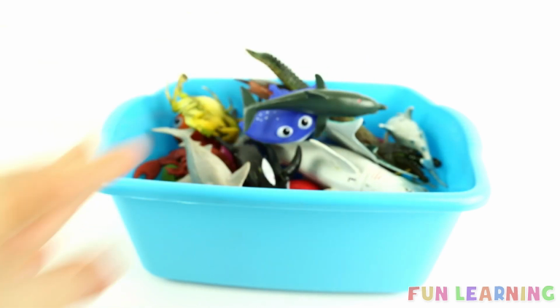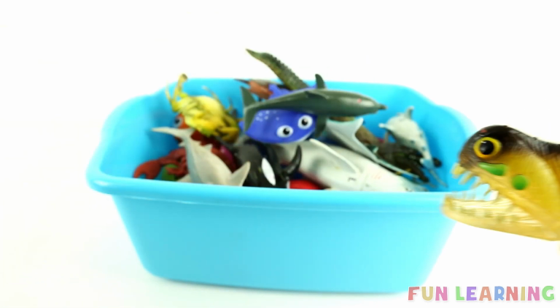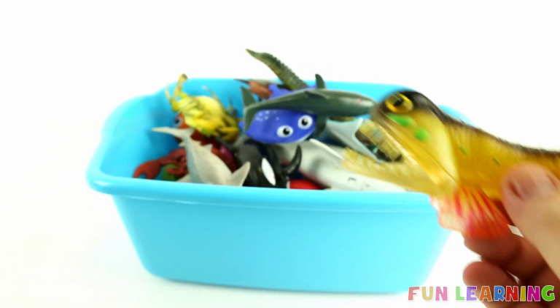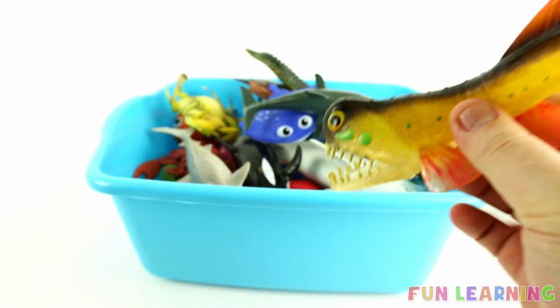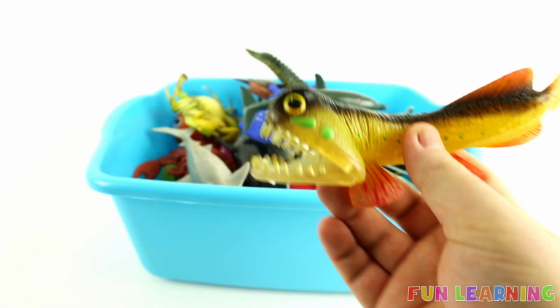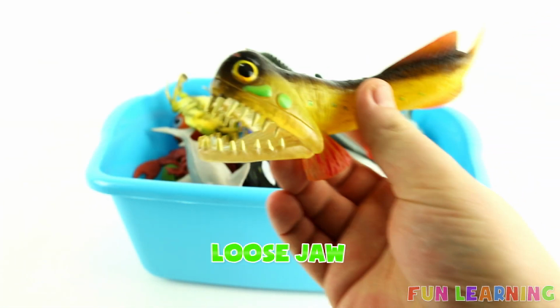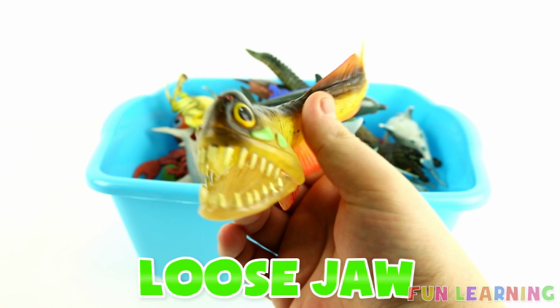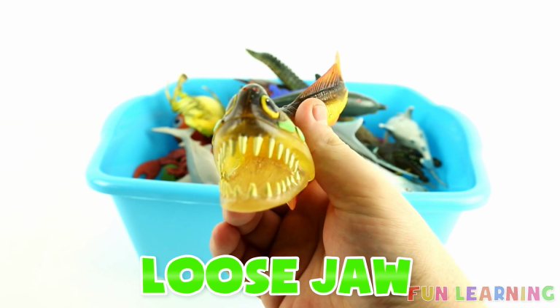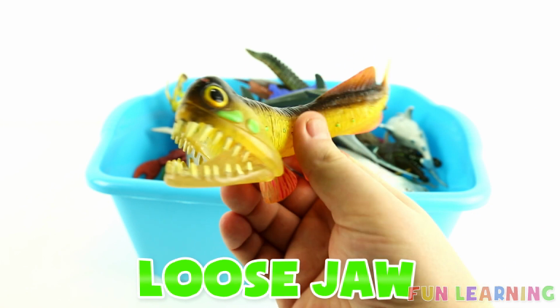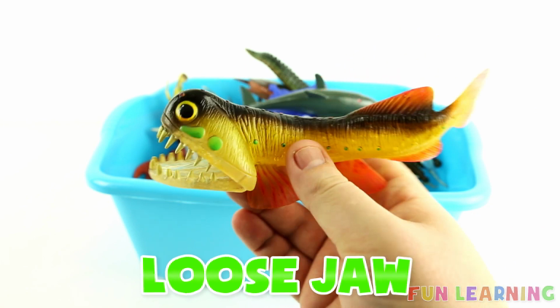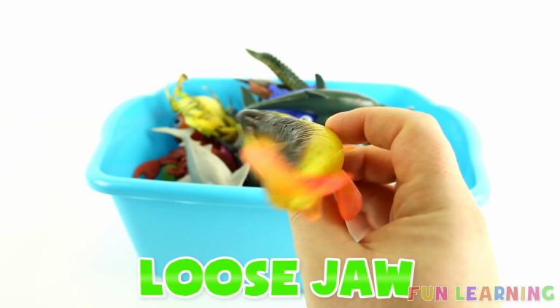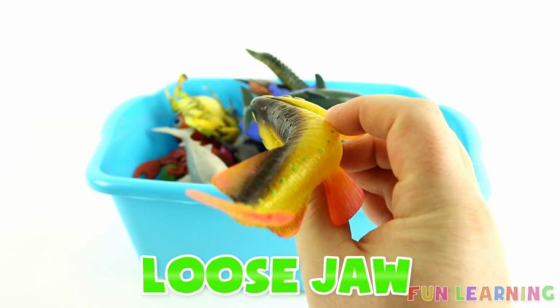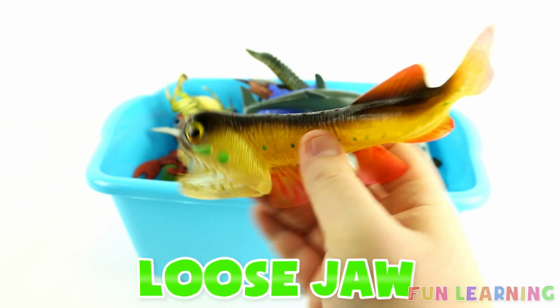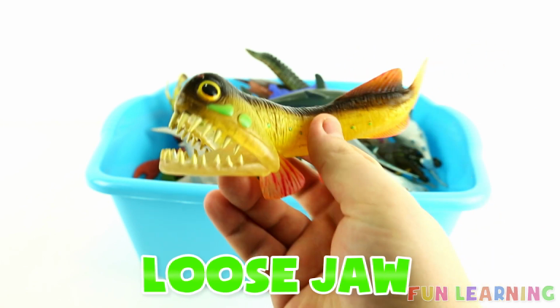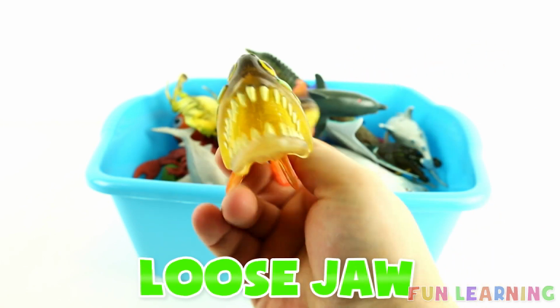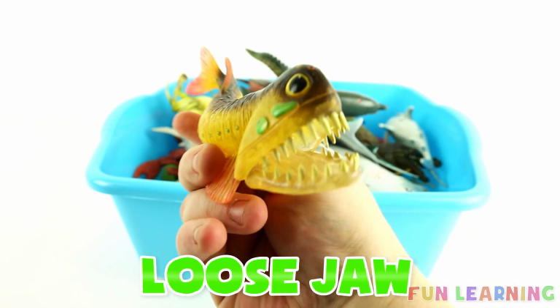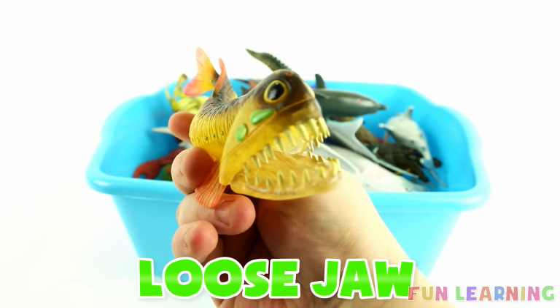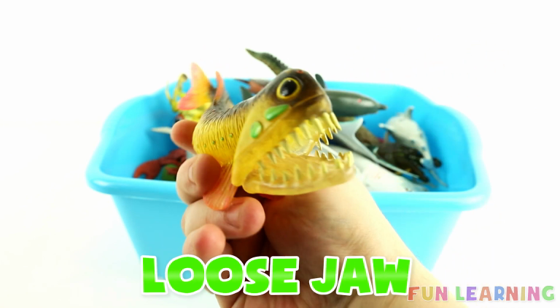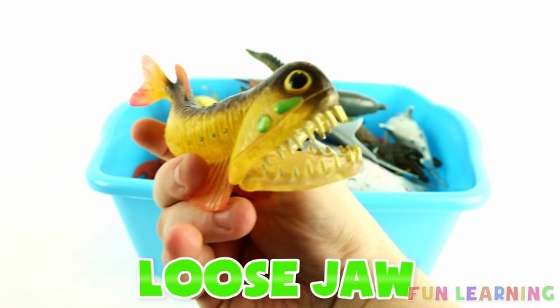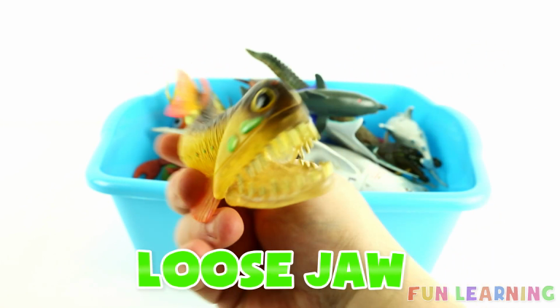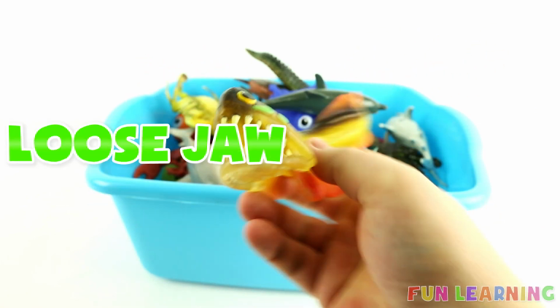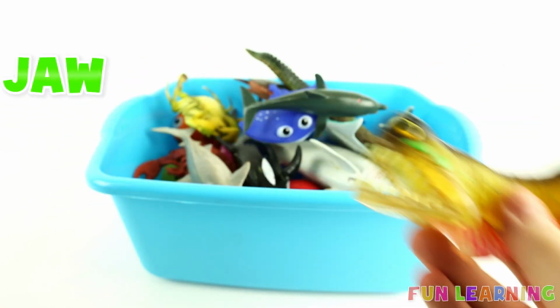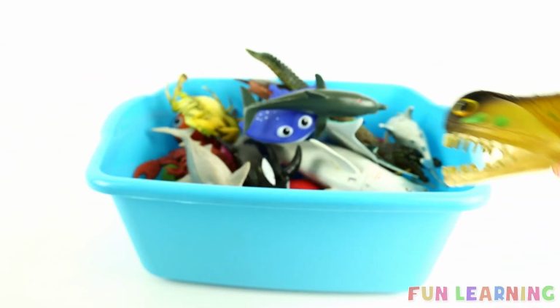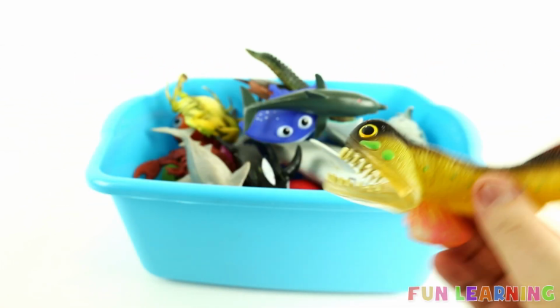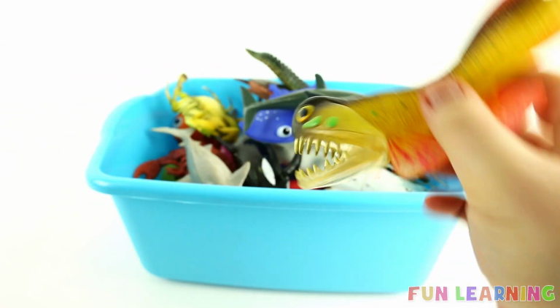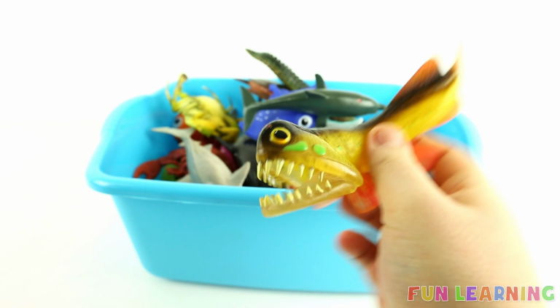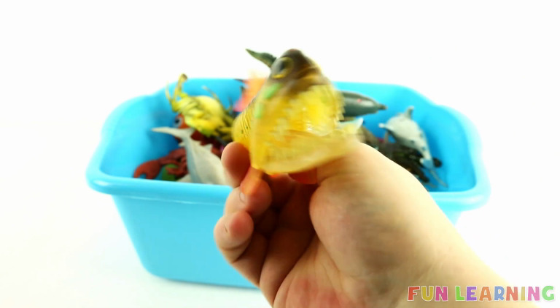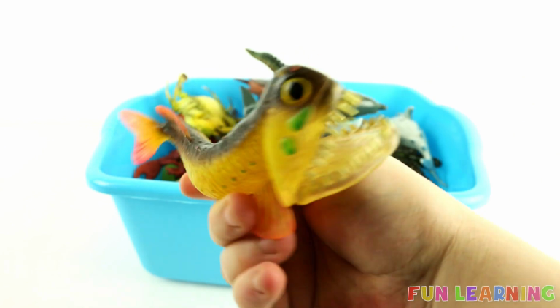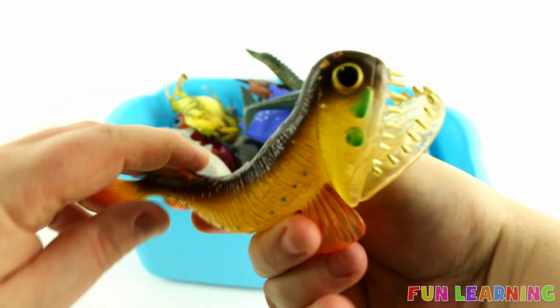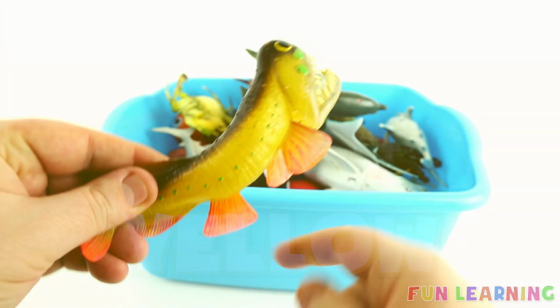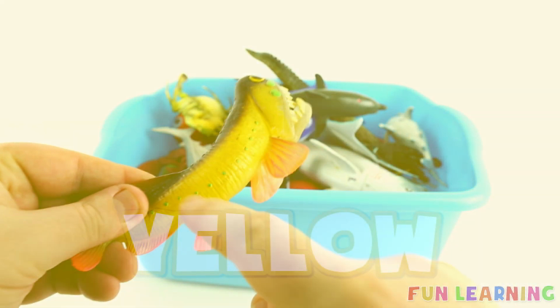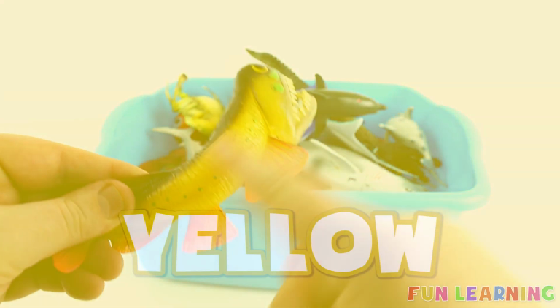L is for loosejaw. Say it with me, loosejaw. Yellow.